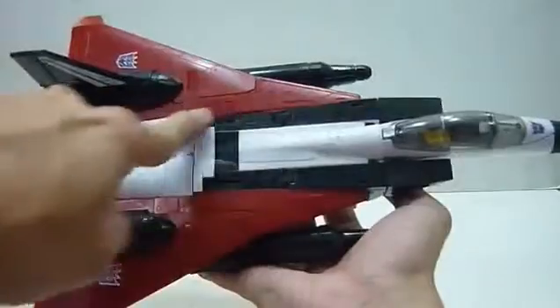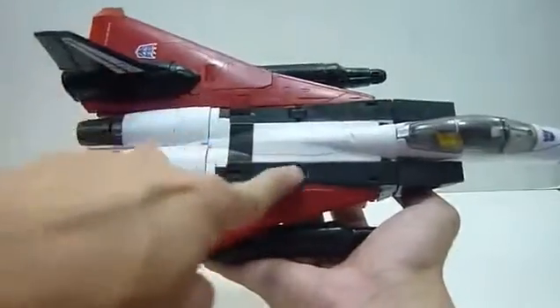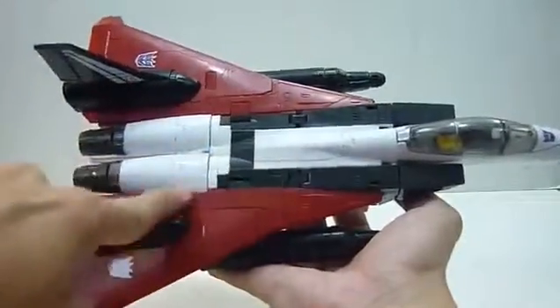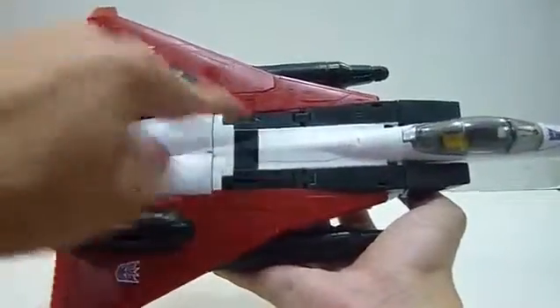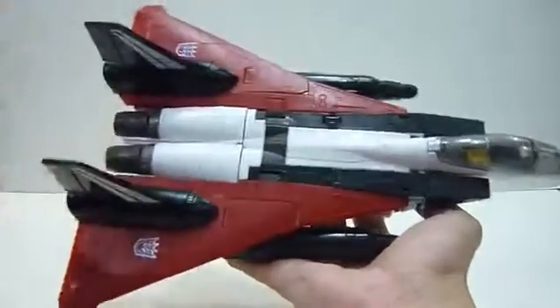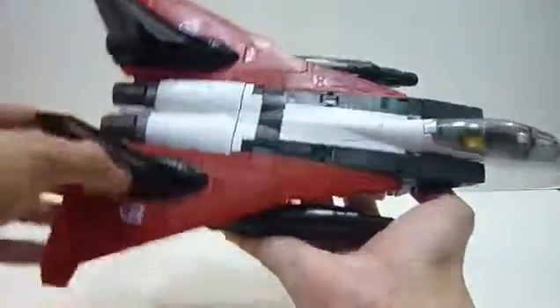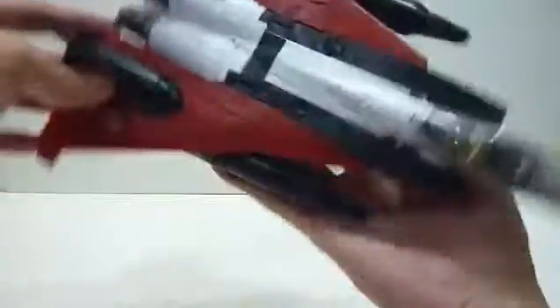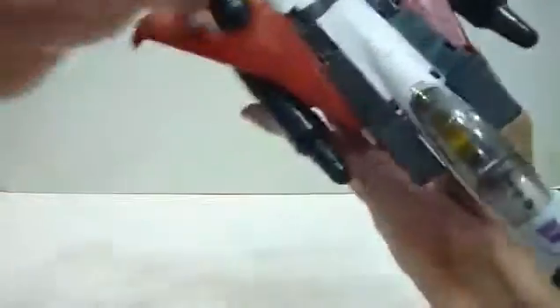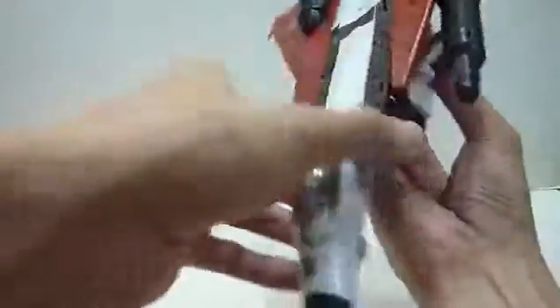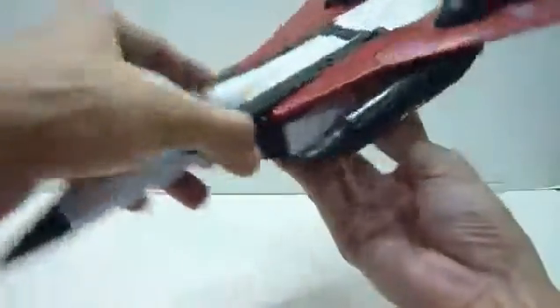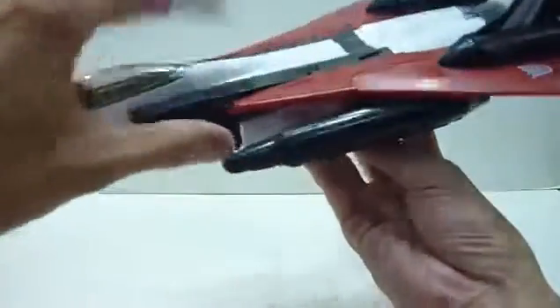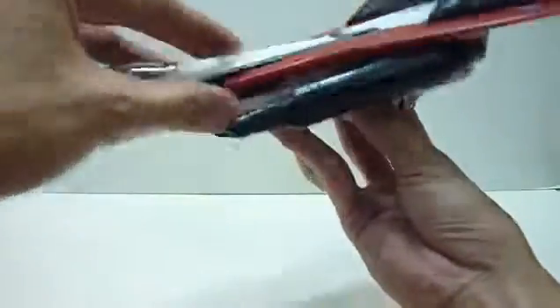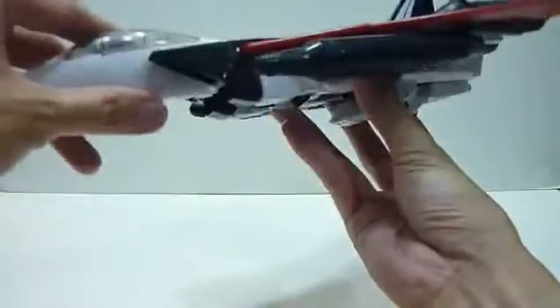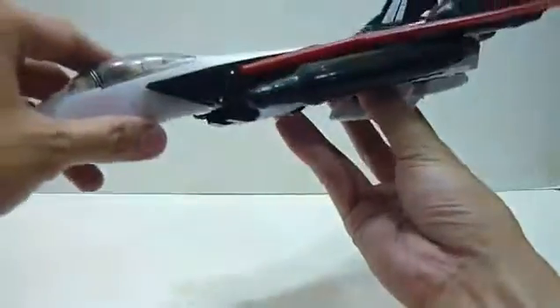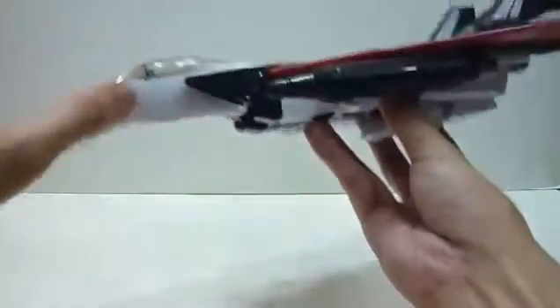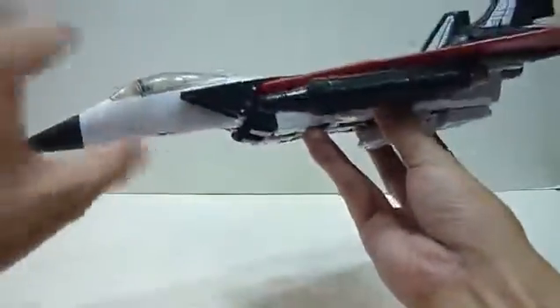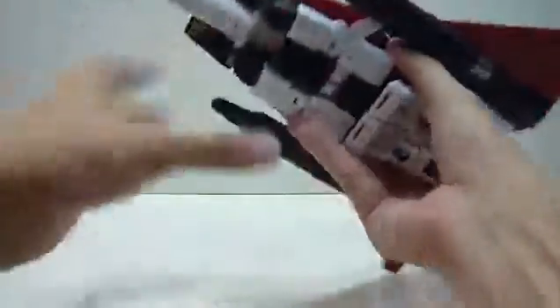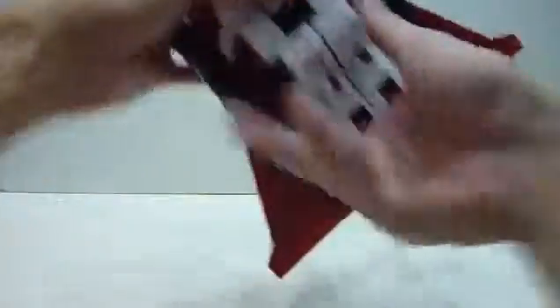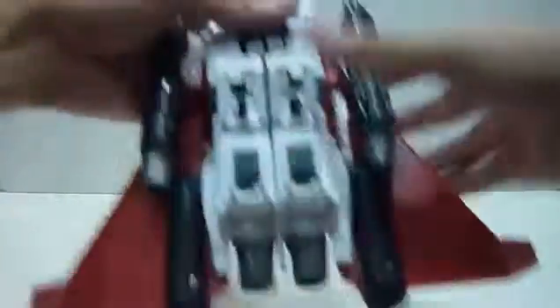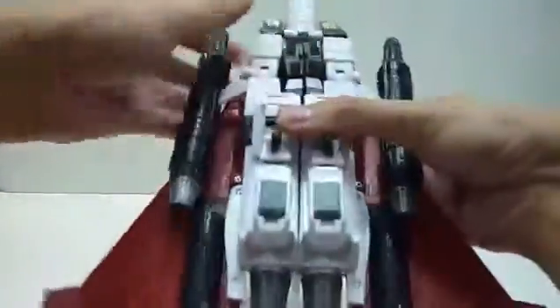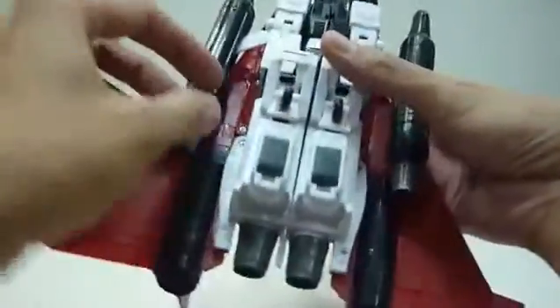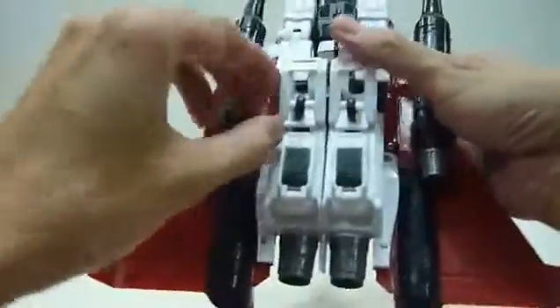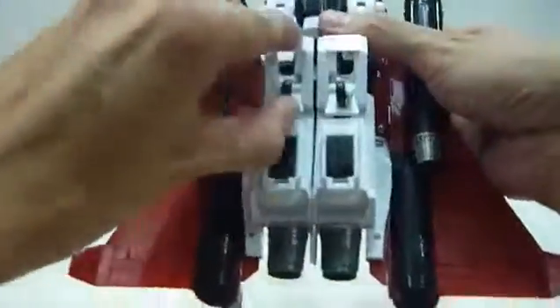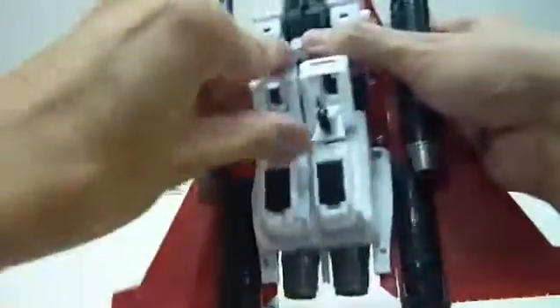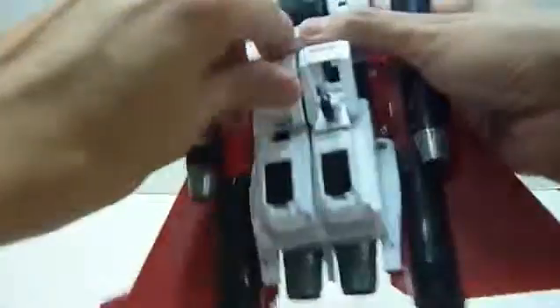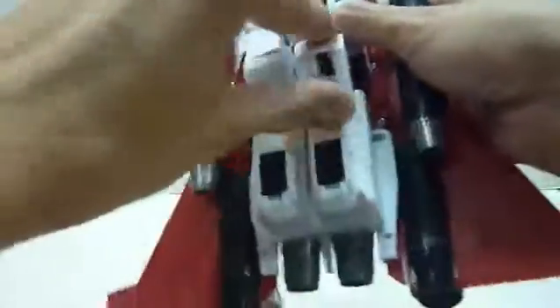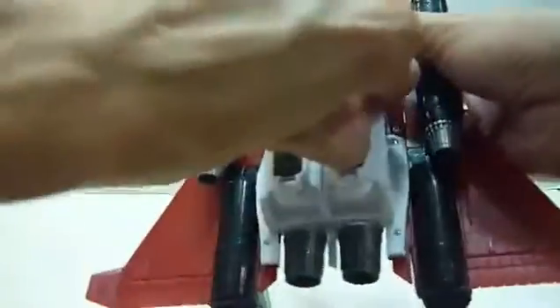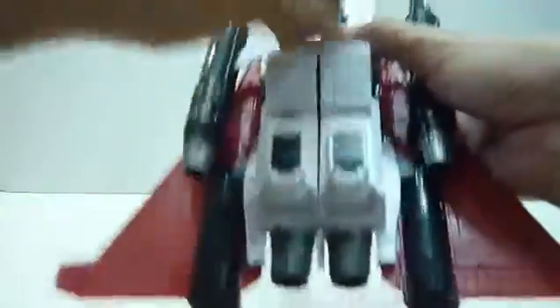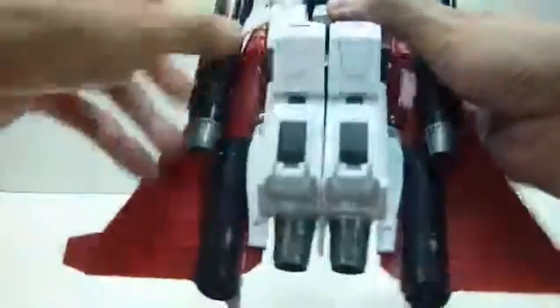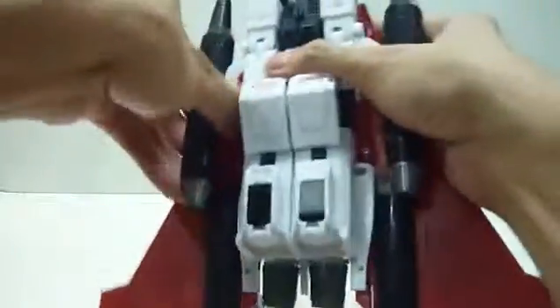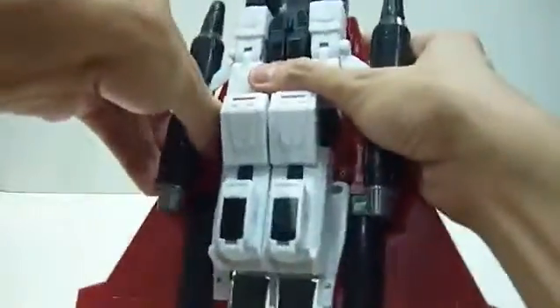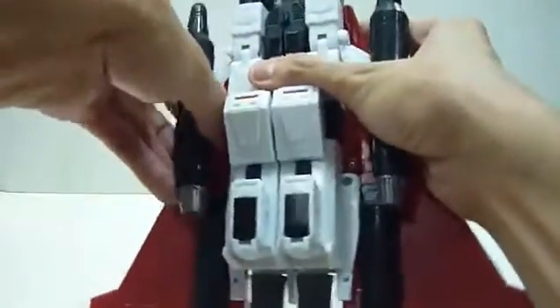Just make sure we don't stress the joints. I'm not sure whether they improved on the plastic quality, but I'm not going to risk it. To transform Ramjet back to robot mode, the first thing you want to do is remove this.